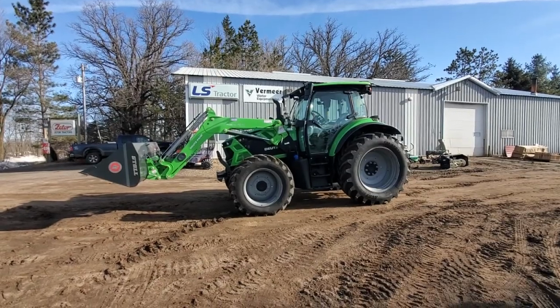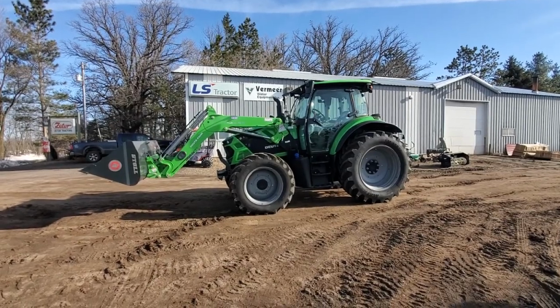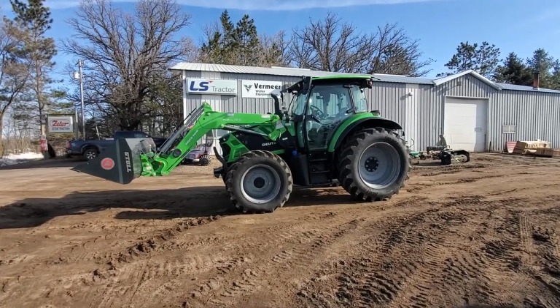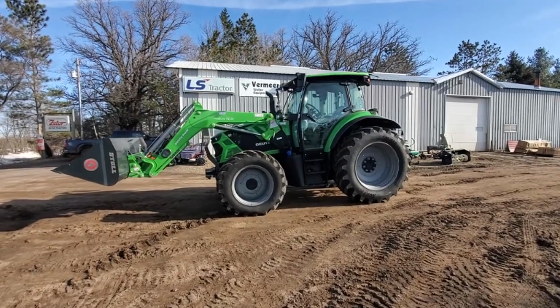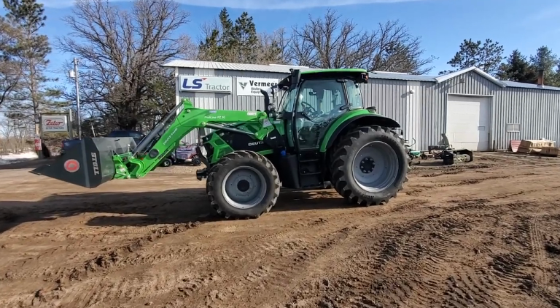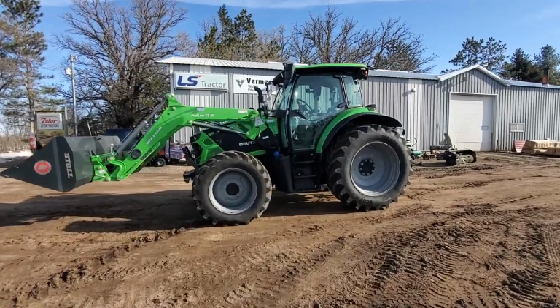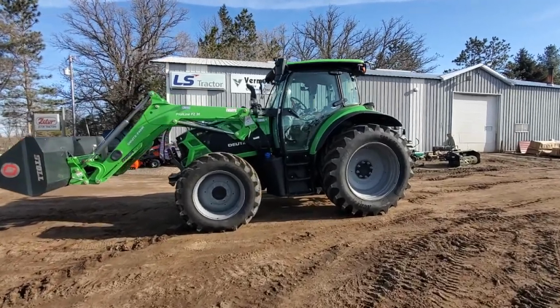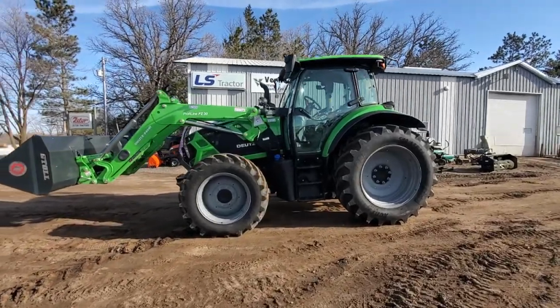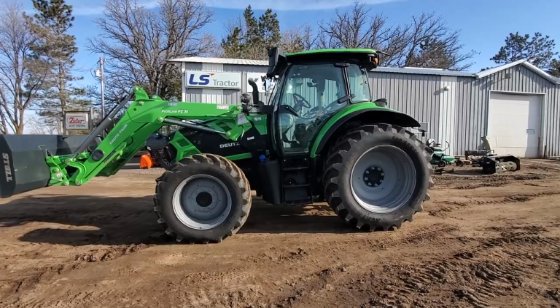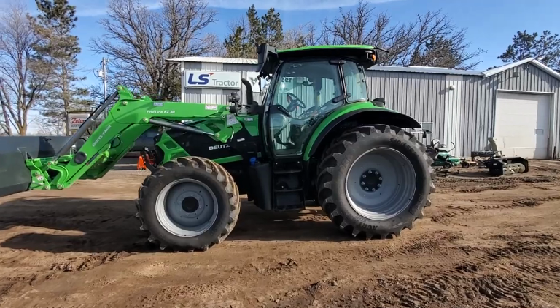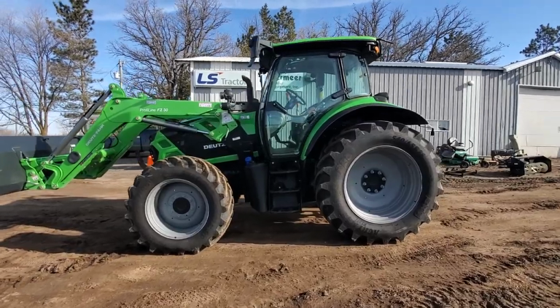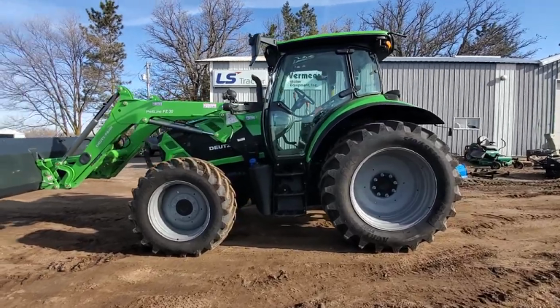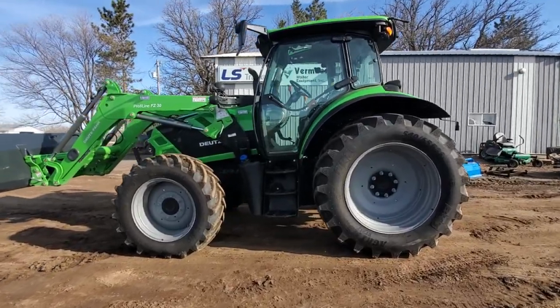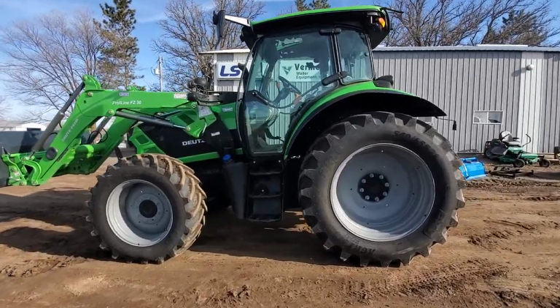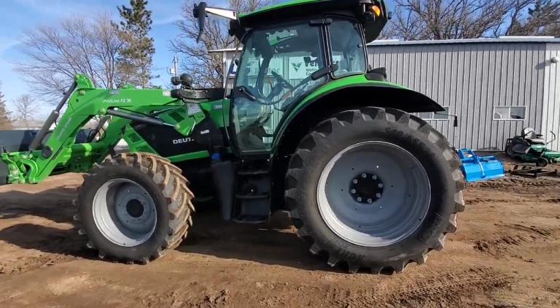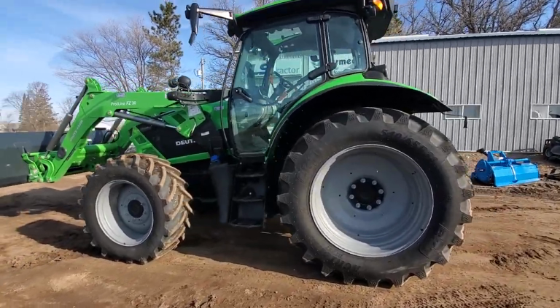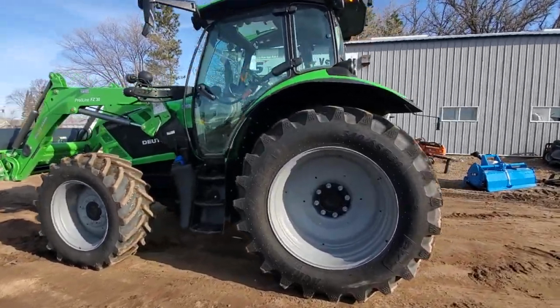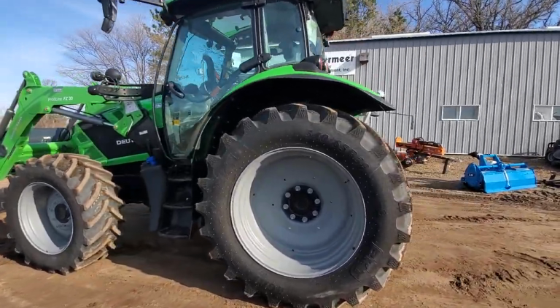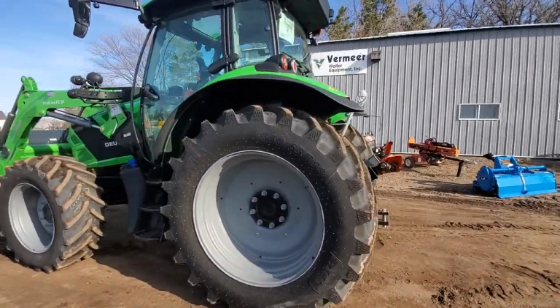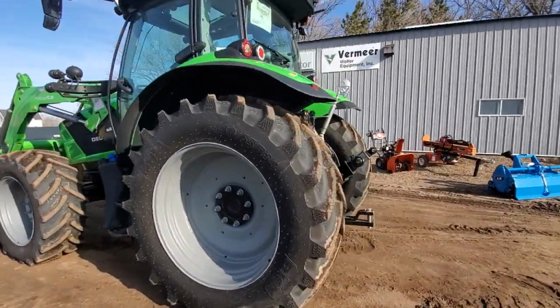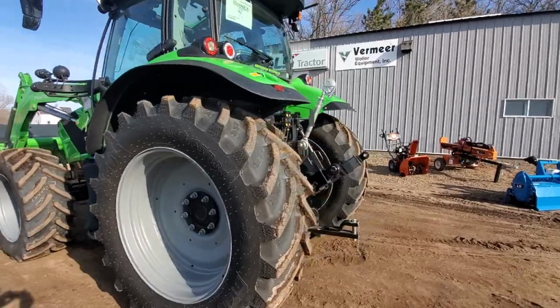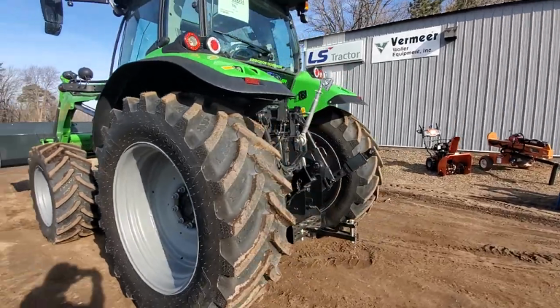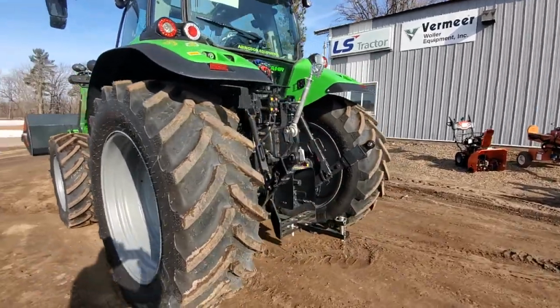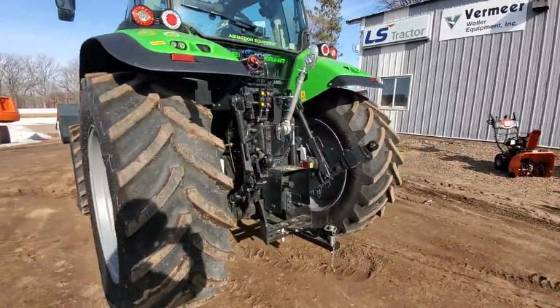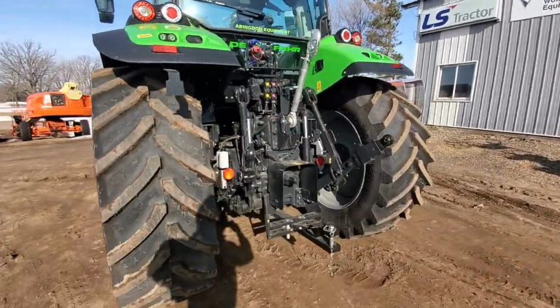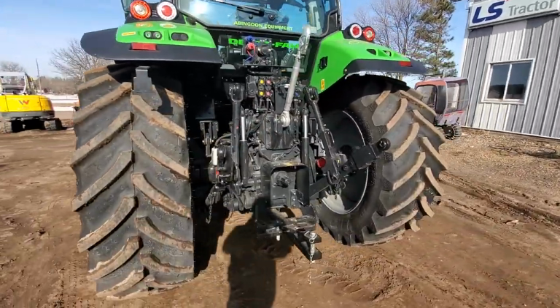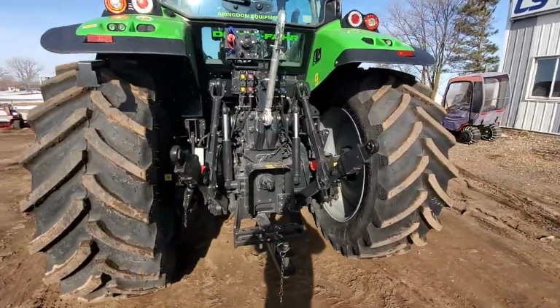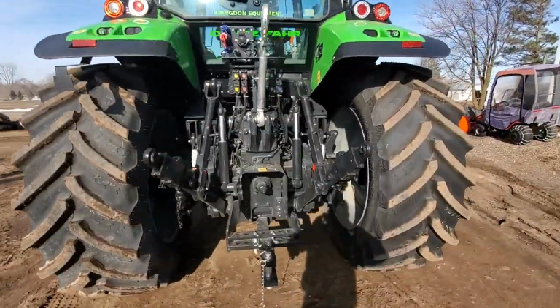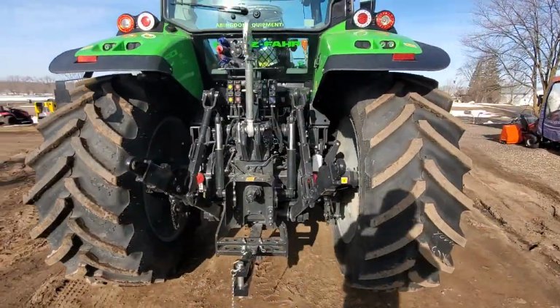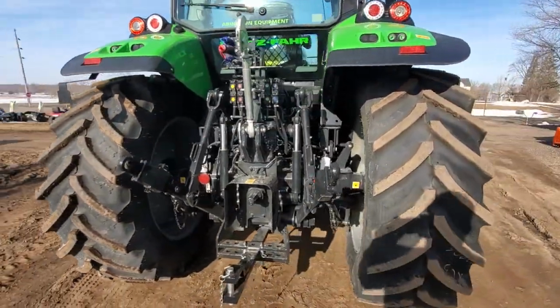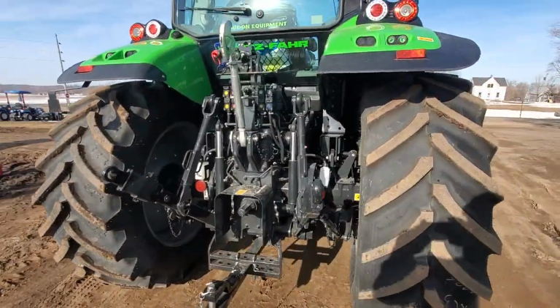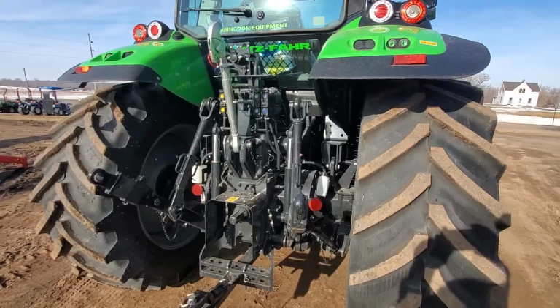This is Josh from Wohler Equipment. Today we're looking at a Deutz Fahr 6140 tractor with a Stoll self-leveling loader. The Stoll loader is a German loader that is a factory matched loader to the Deutz tractor.